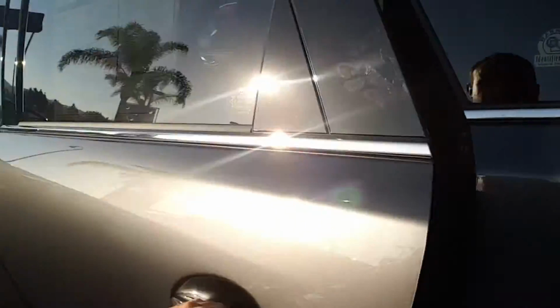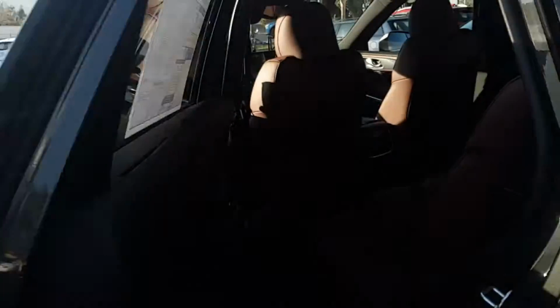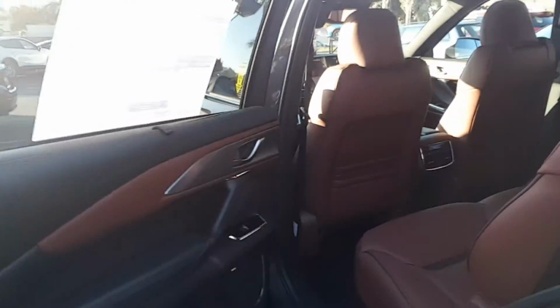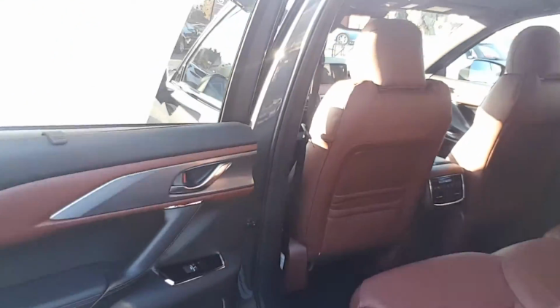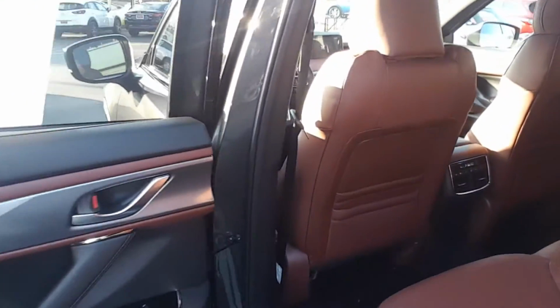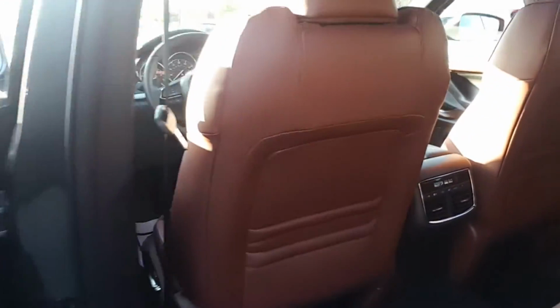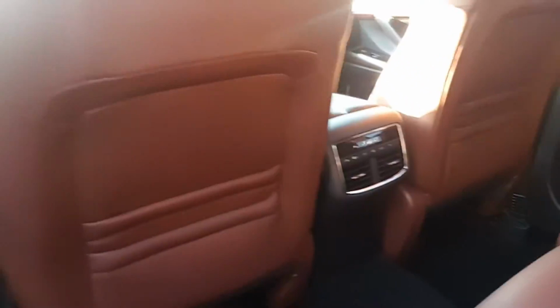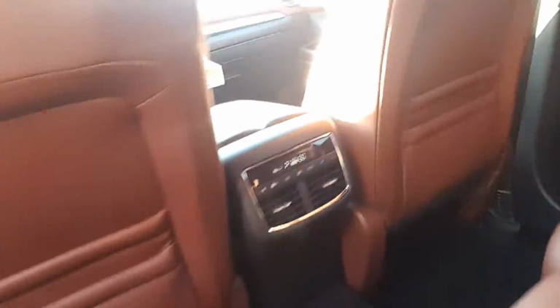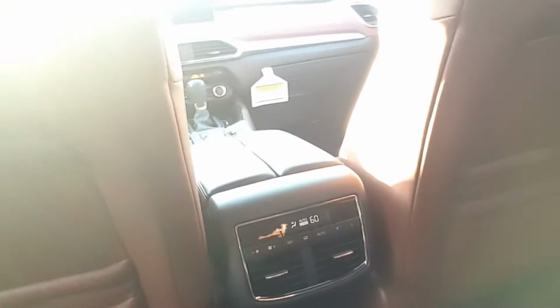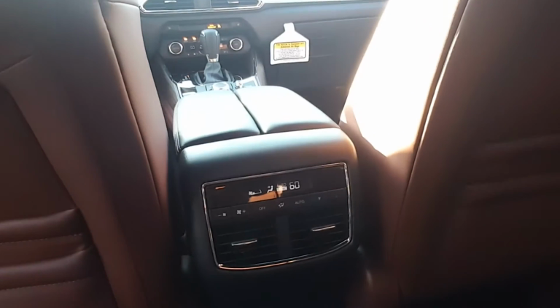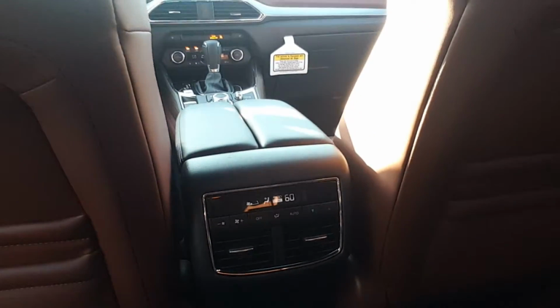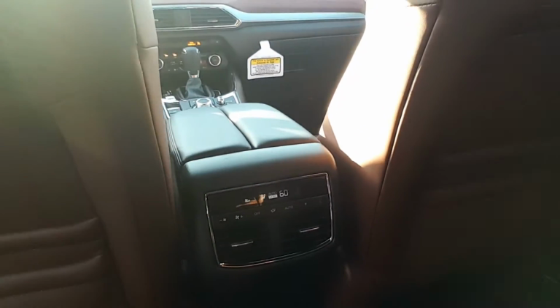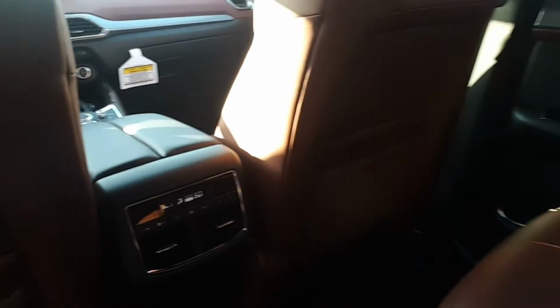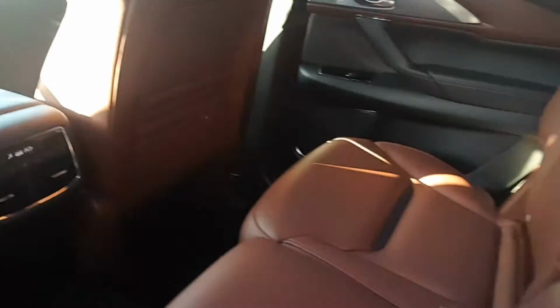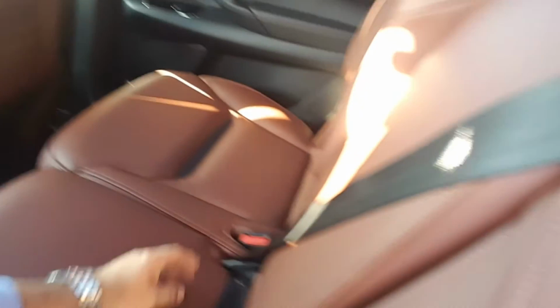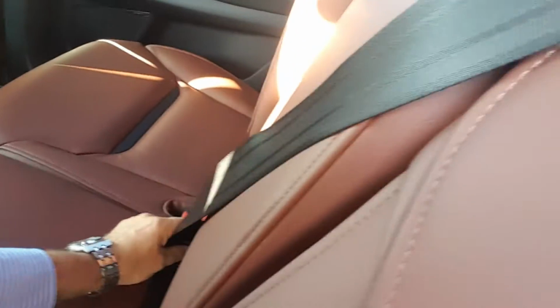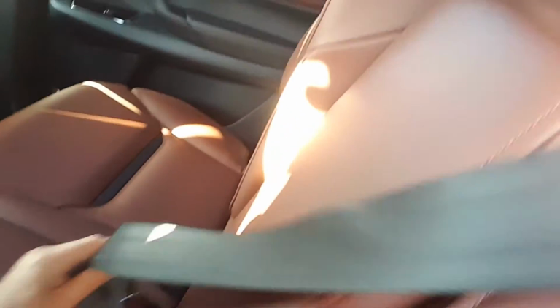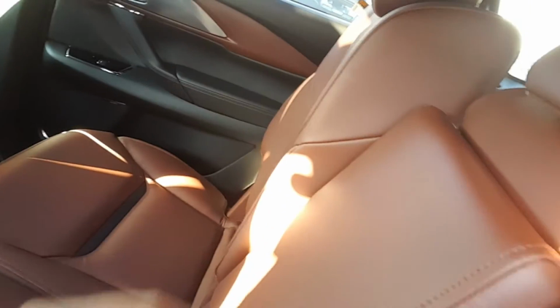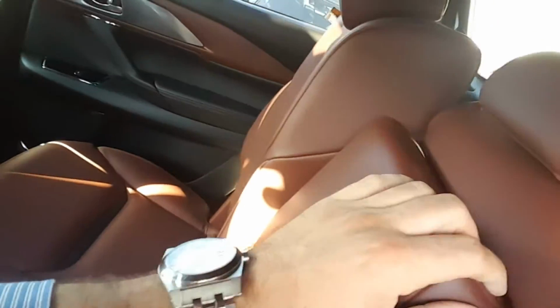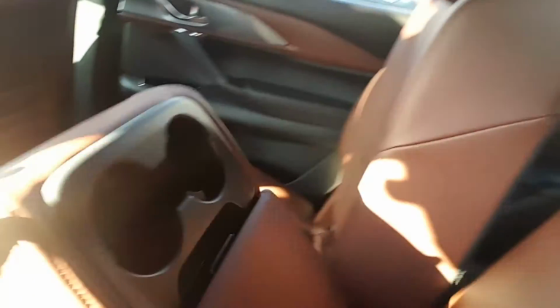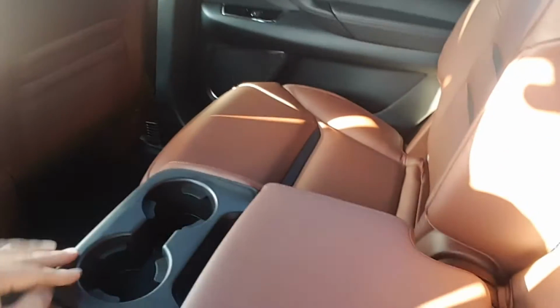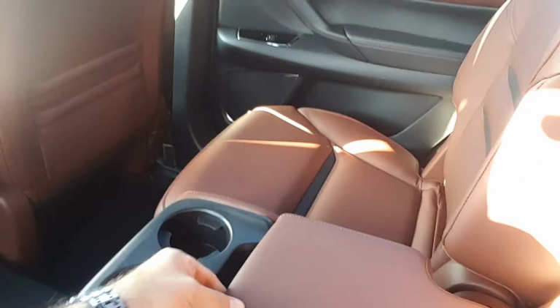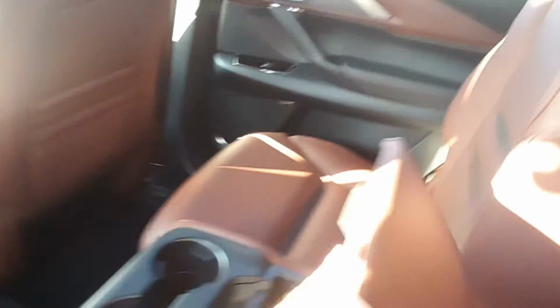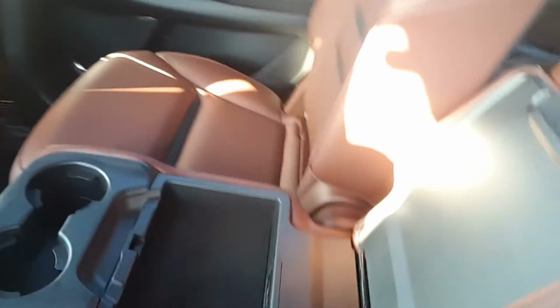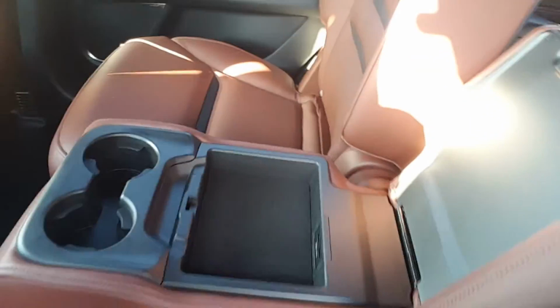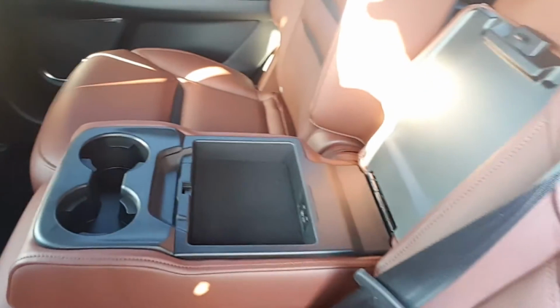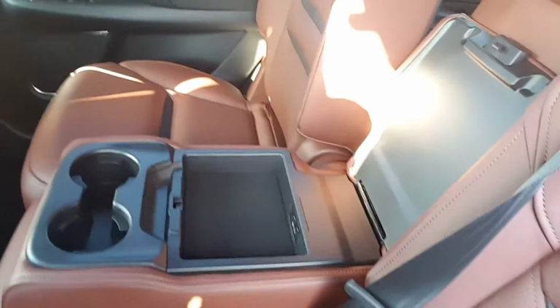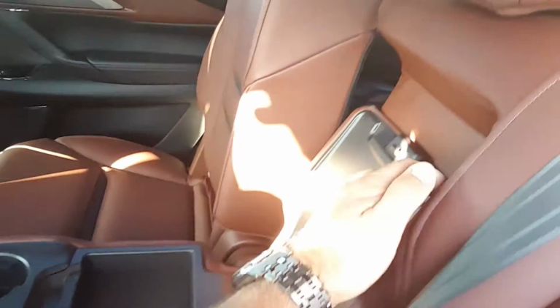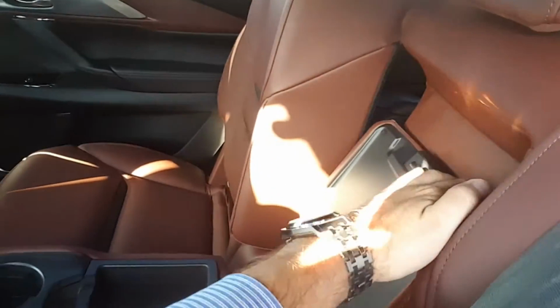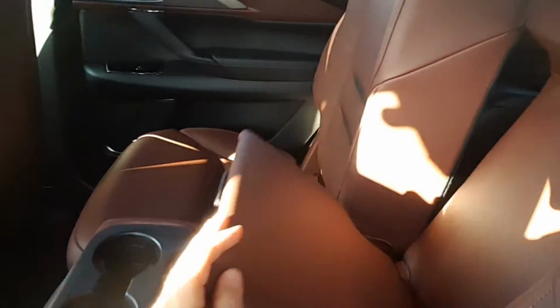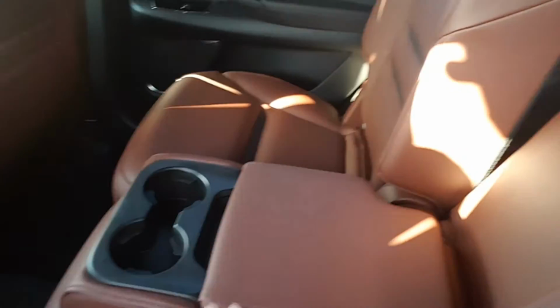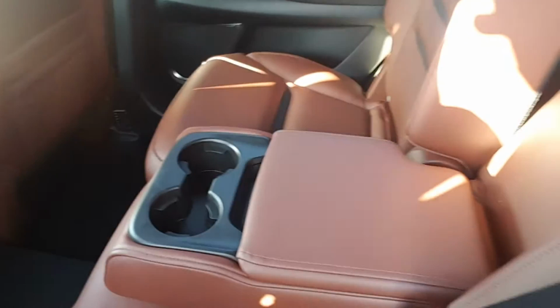In the back, as I mentioned, there's separate AC — a very nice feature. You also have USB ports in the back, and no armrest here.